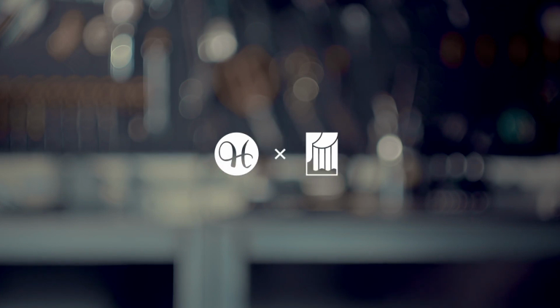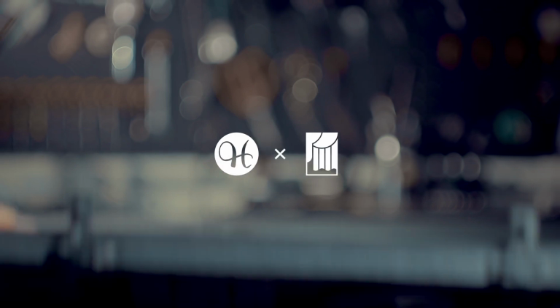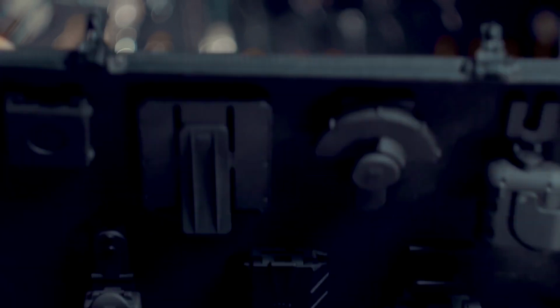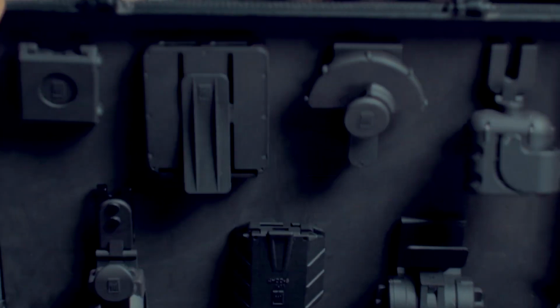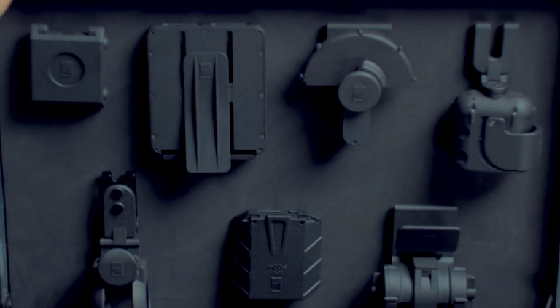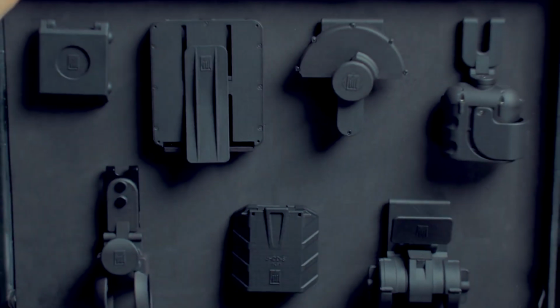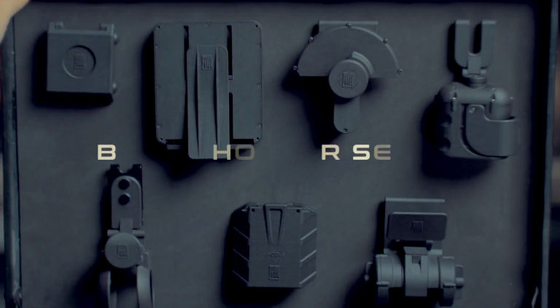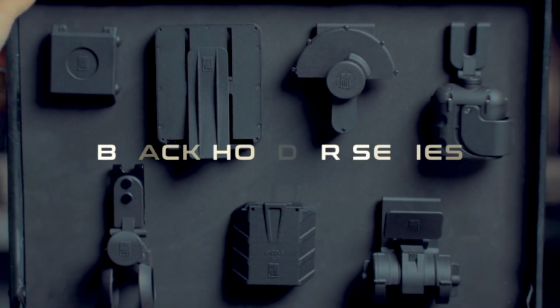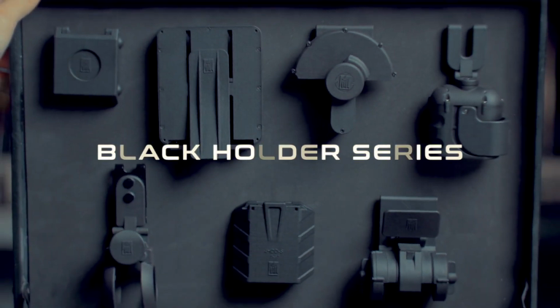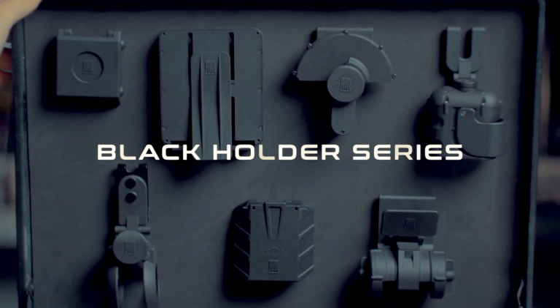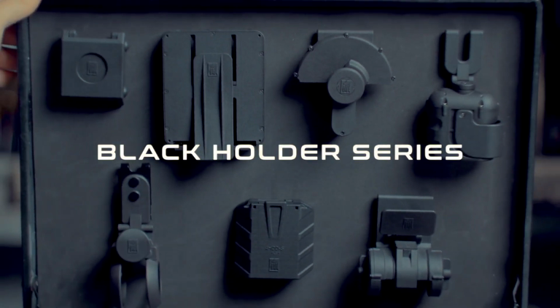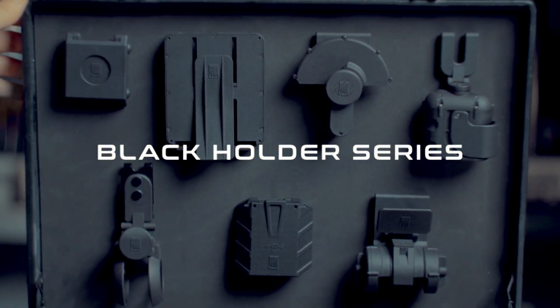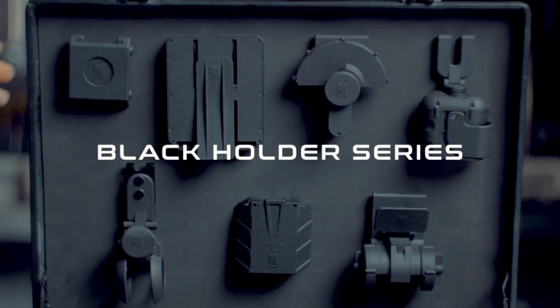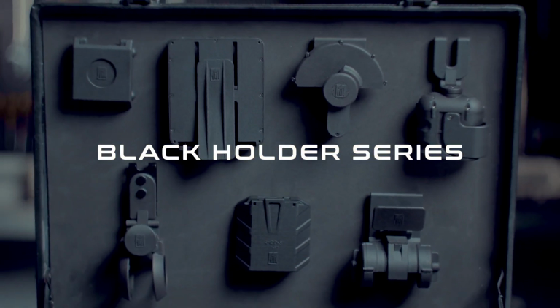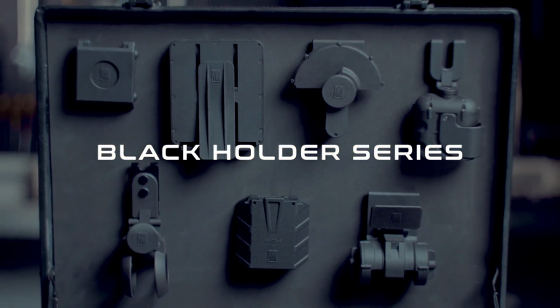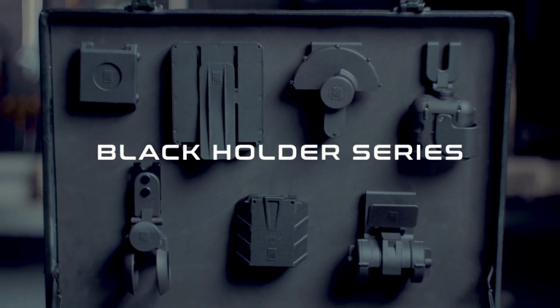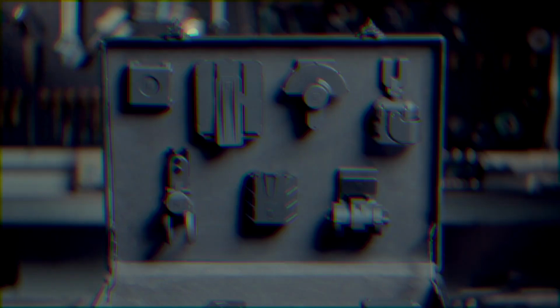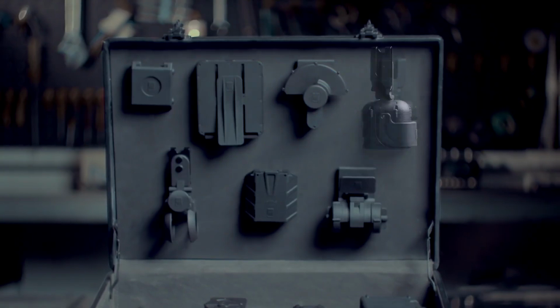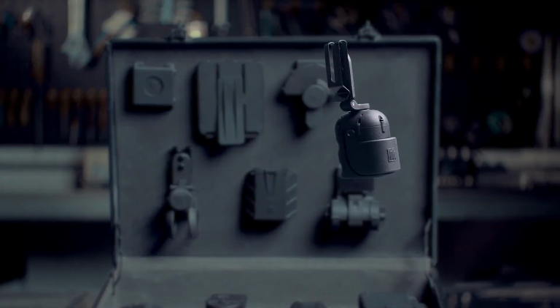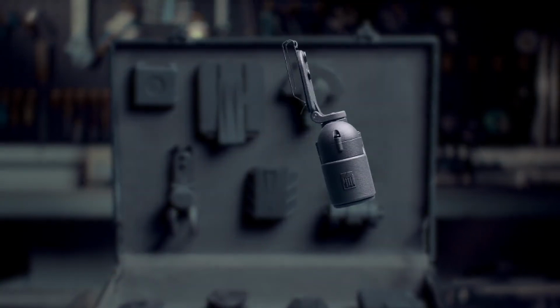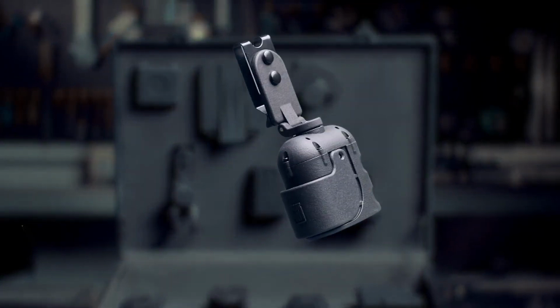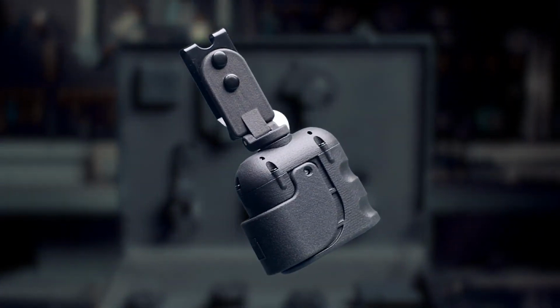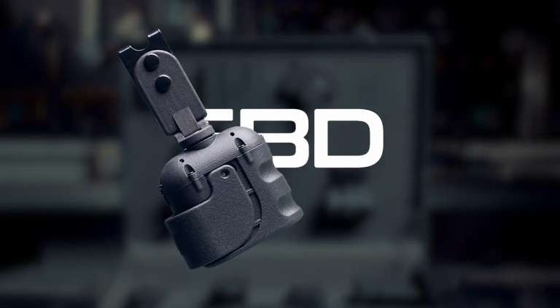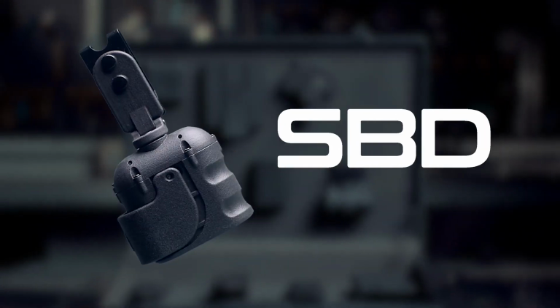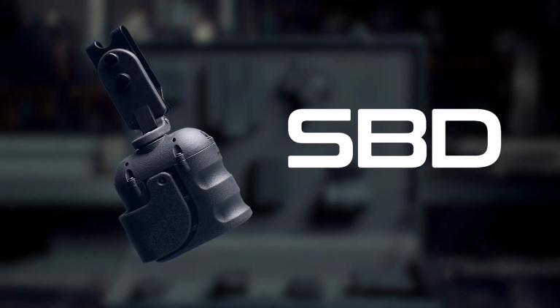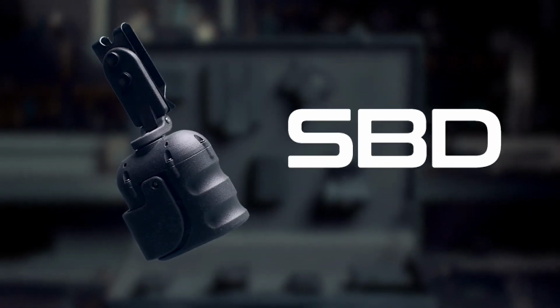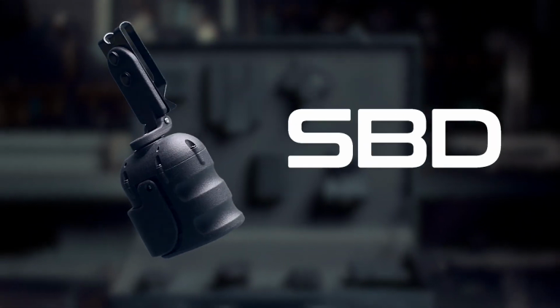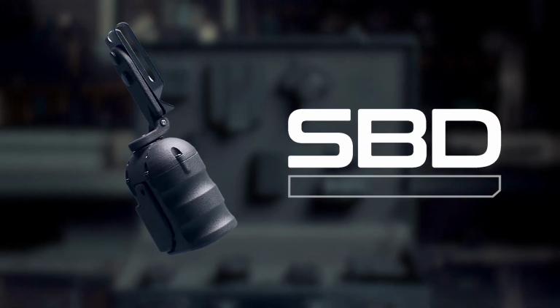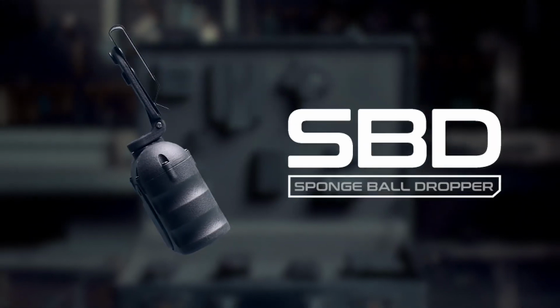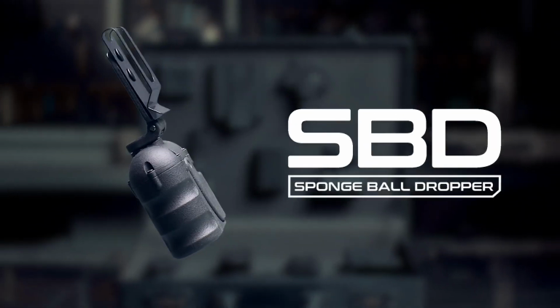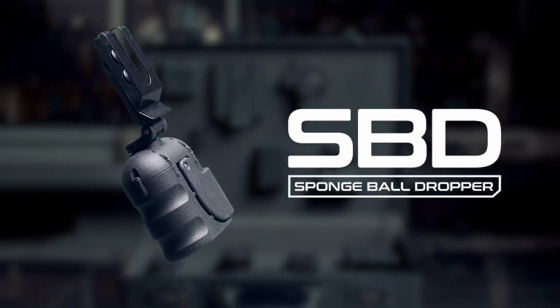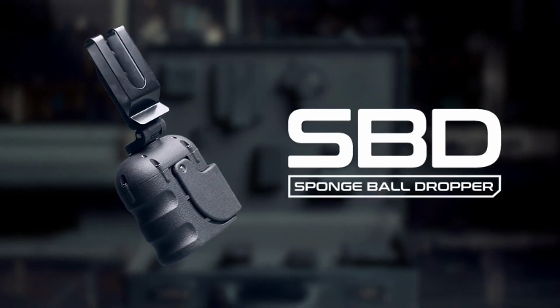Let me introduce to you the second holder from Black Holder series. SBD Spongebob Dropper.